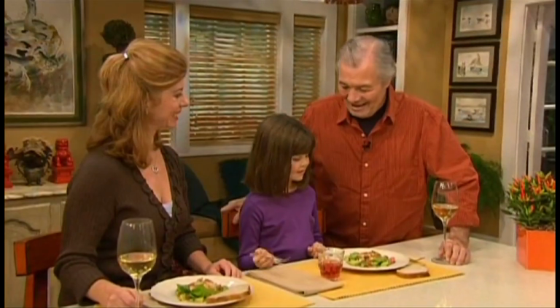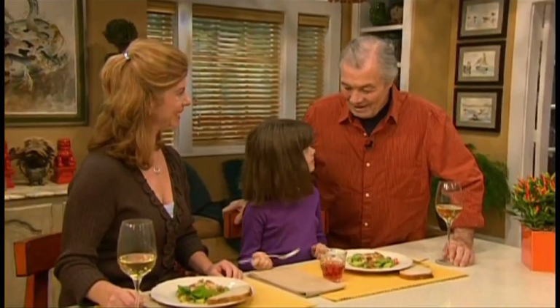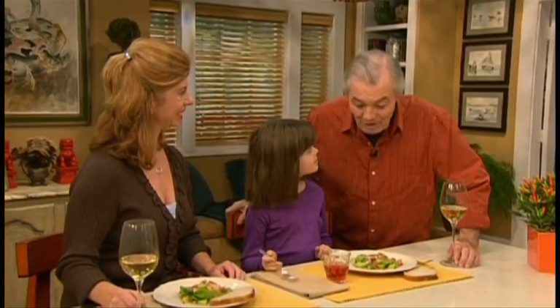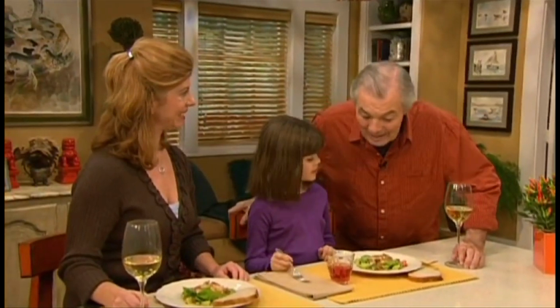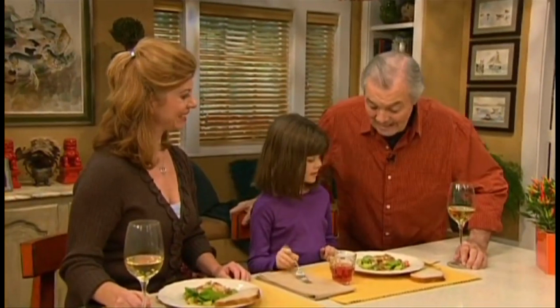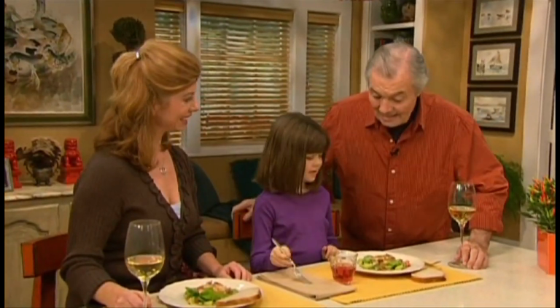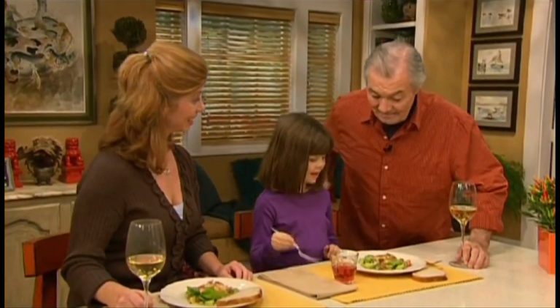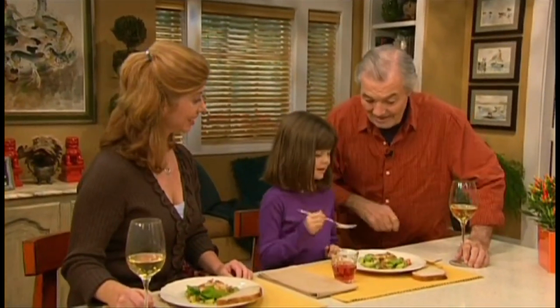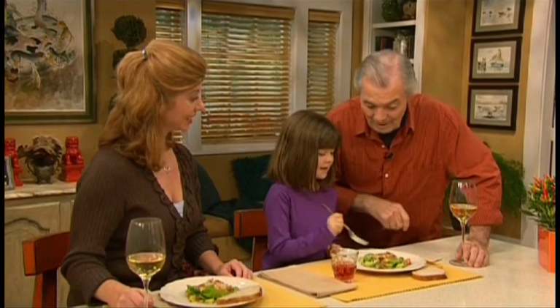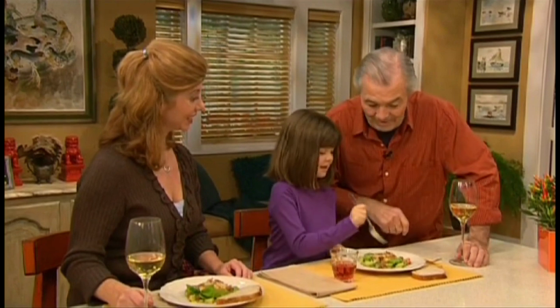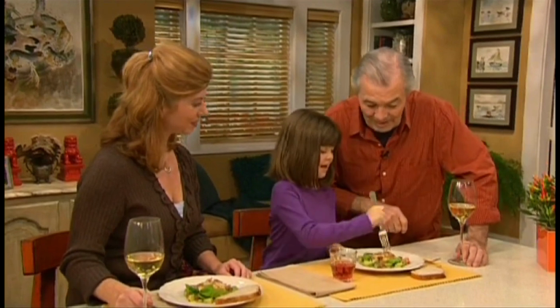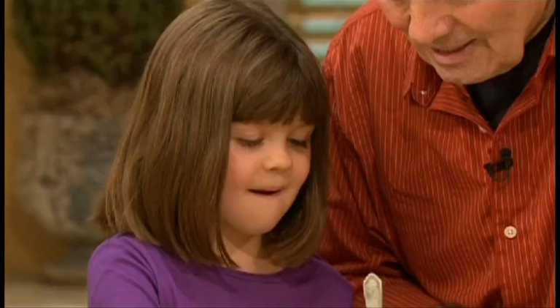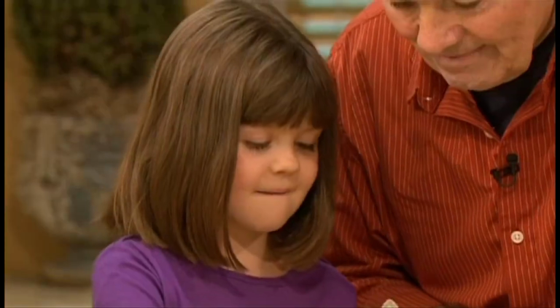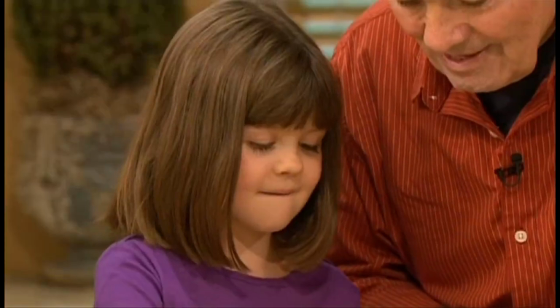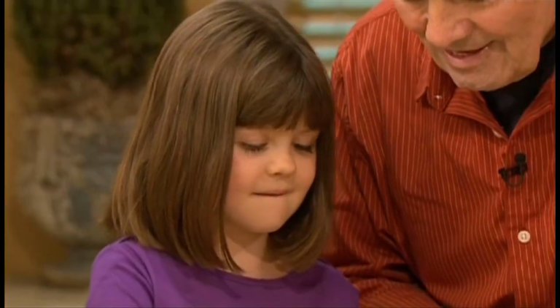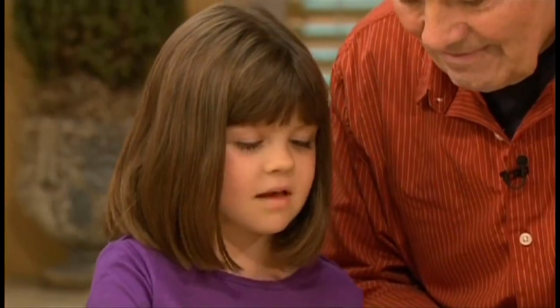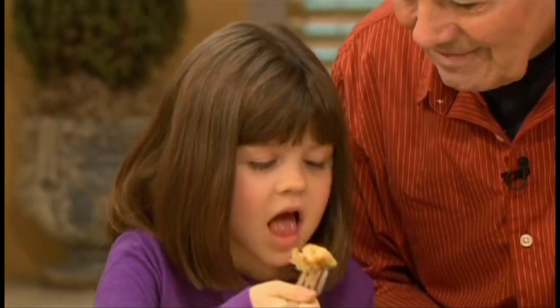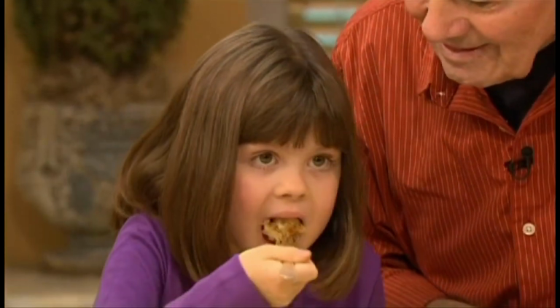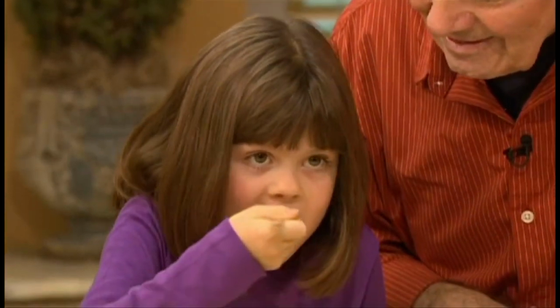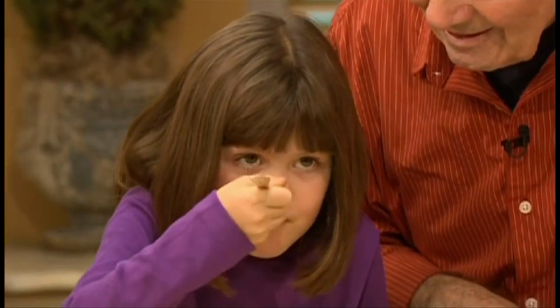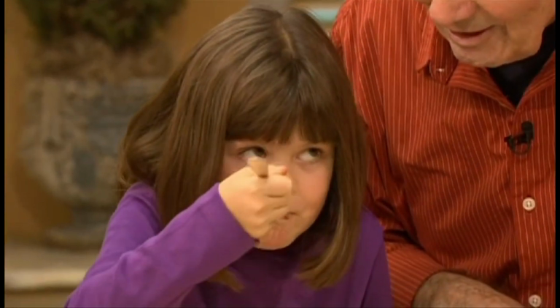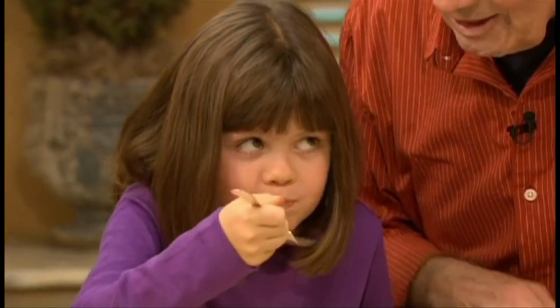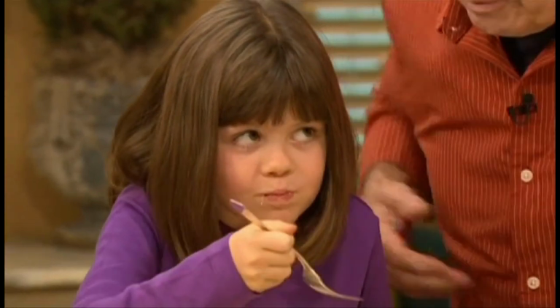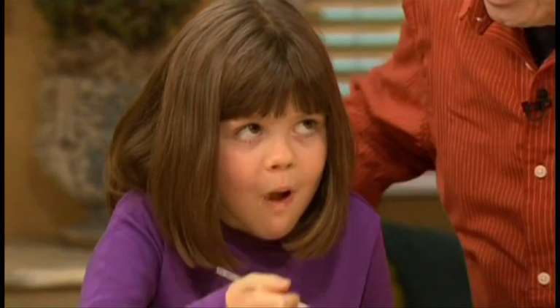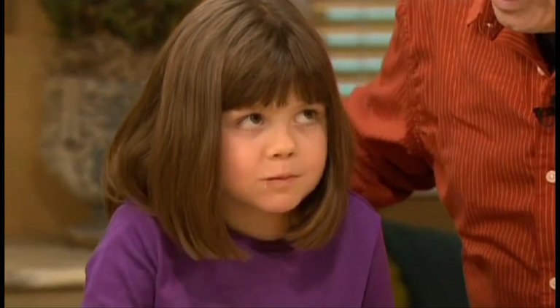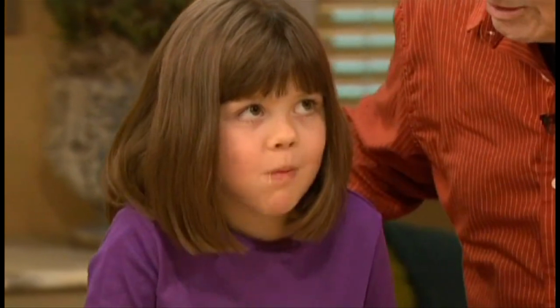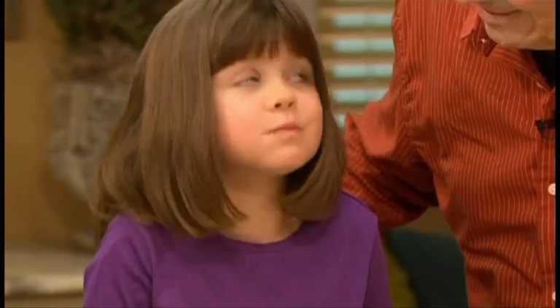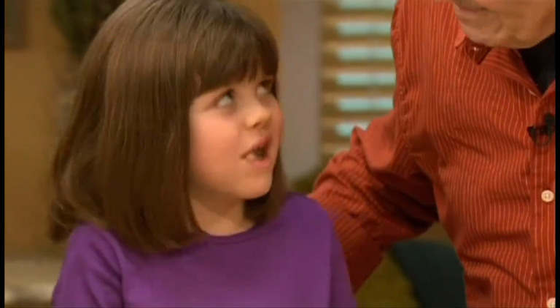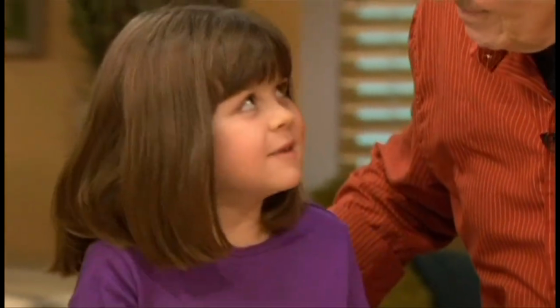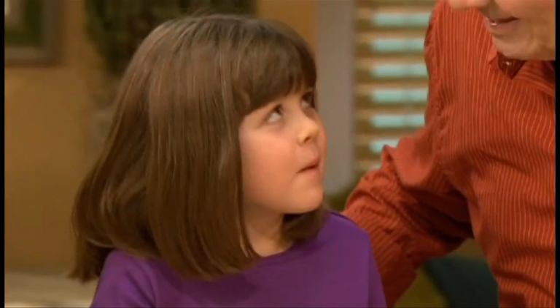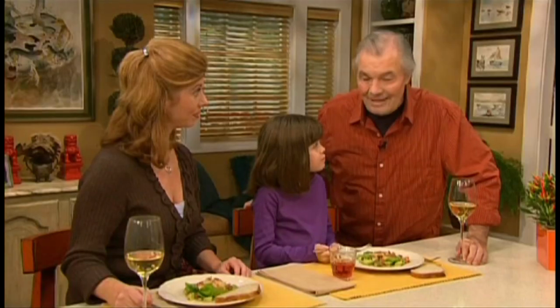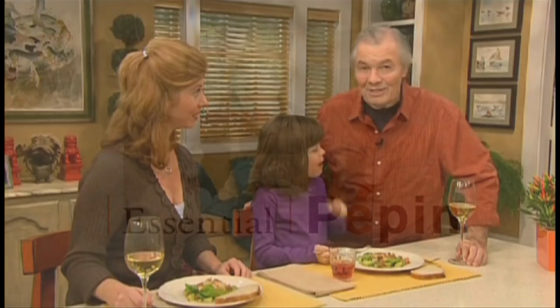For sure you want to taste it? So you taste it. Mmm, crab cake. Isn't that good? It's delicious, huh?